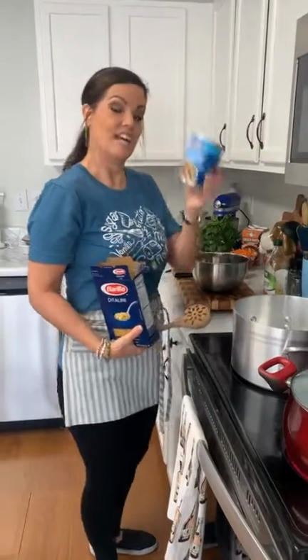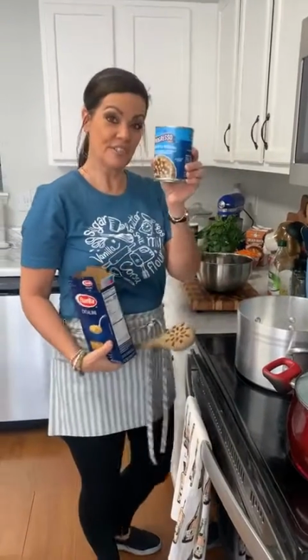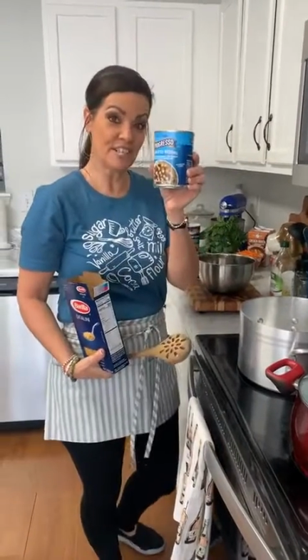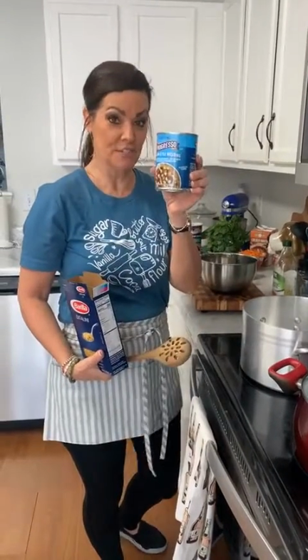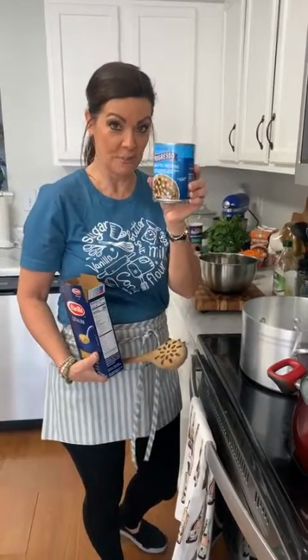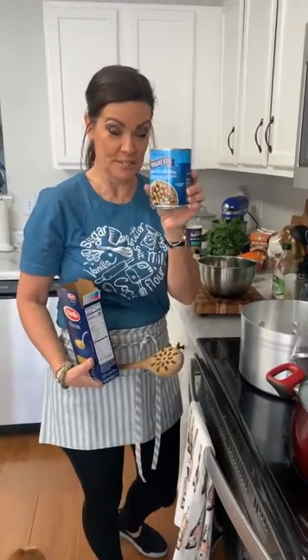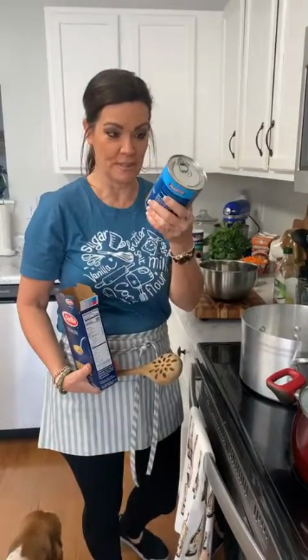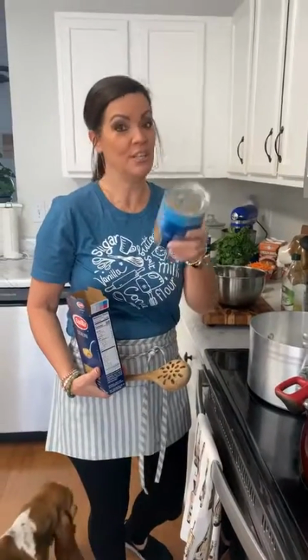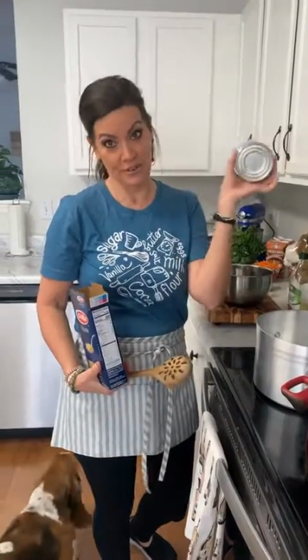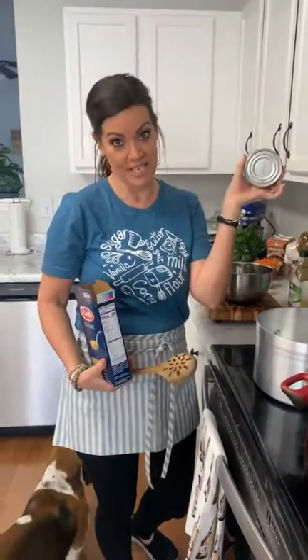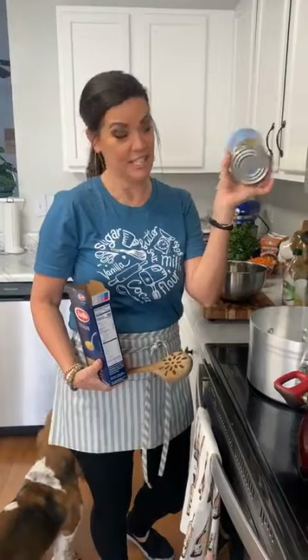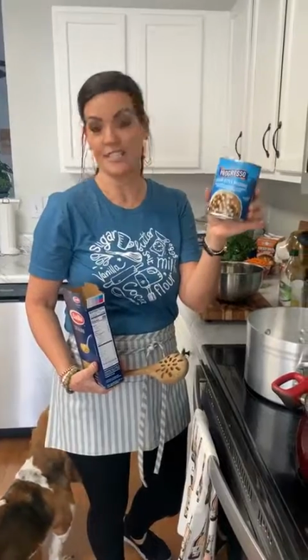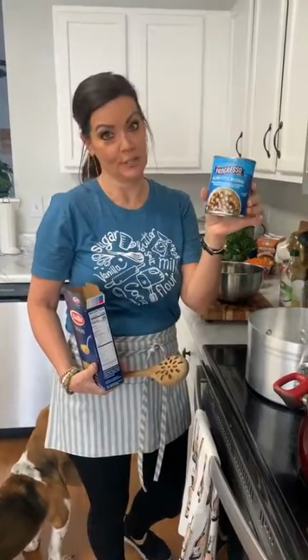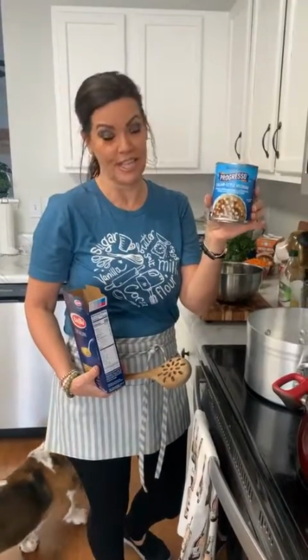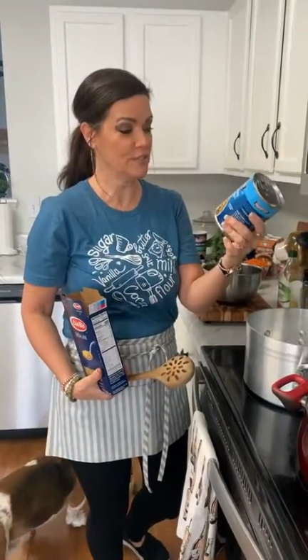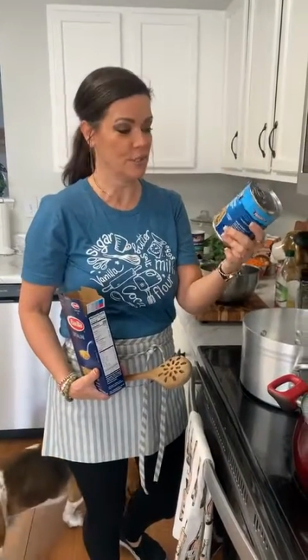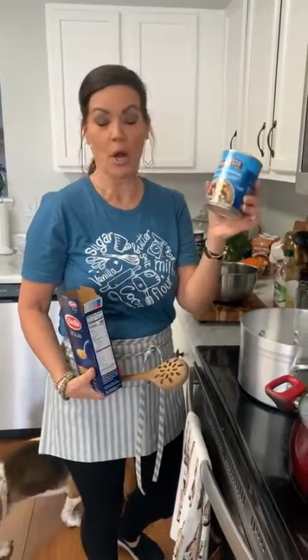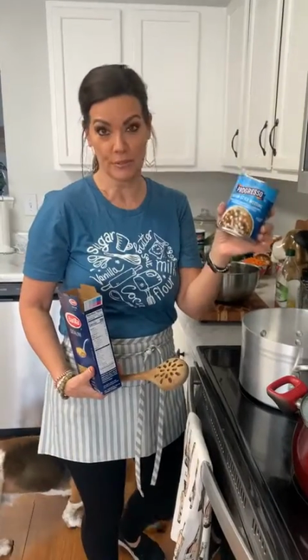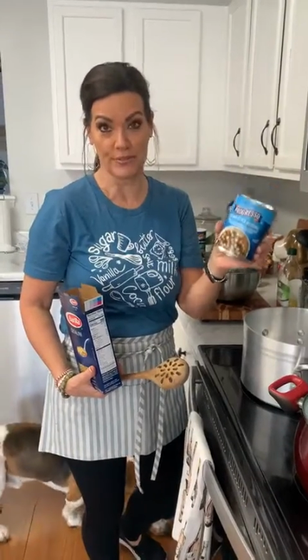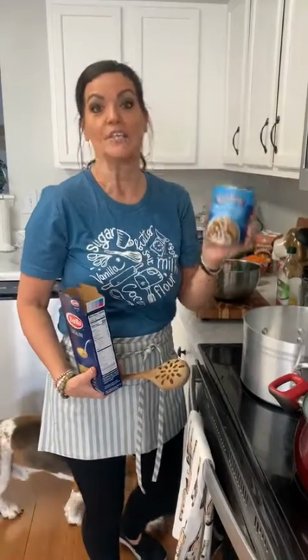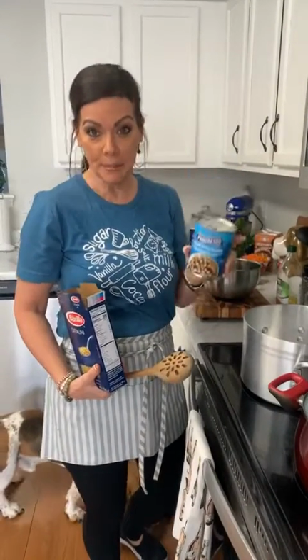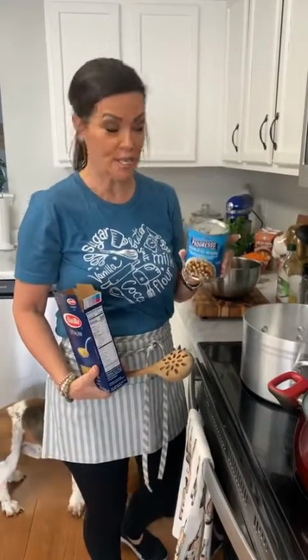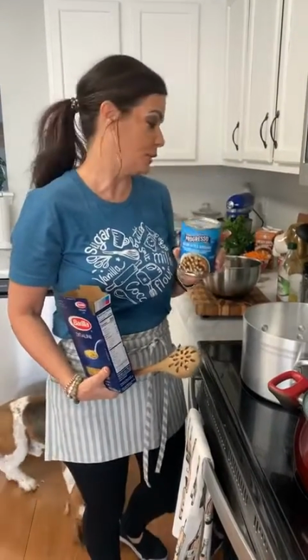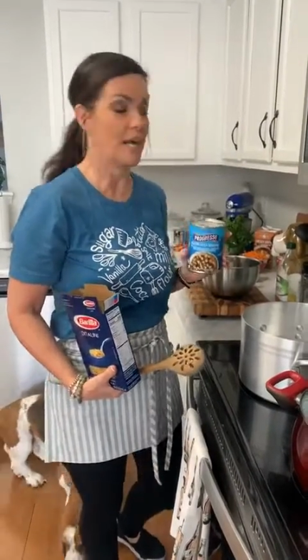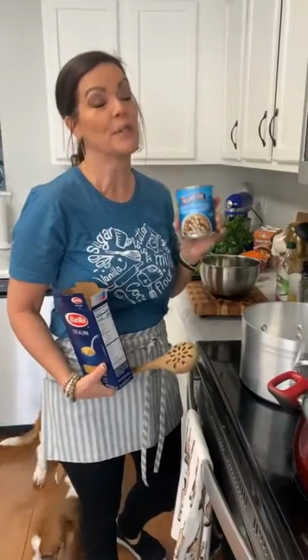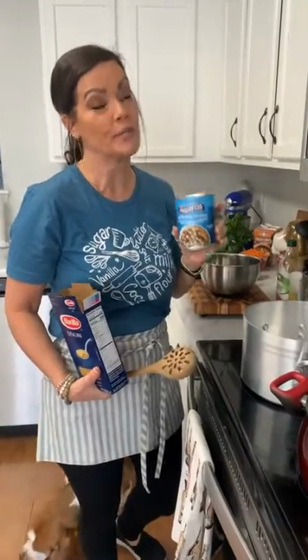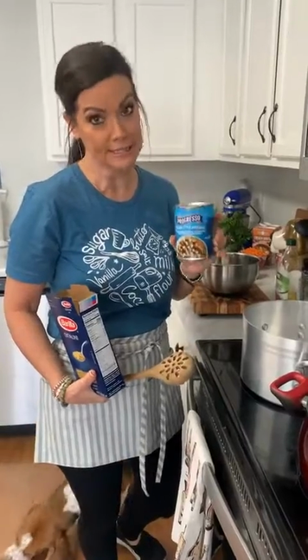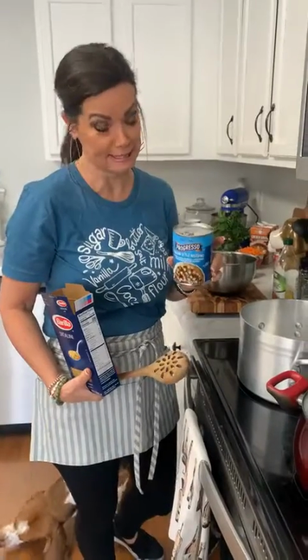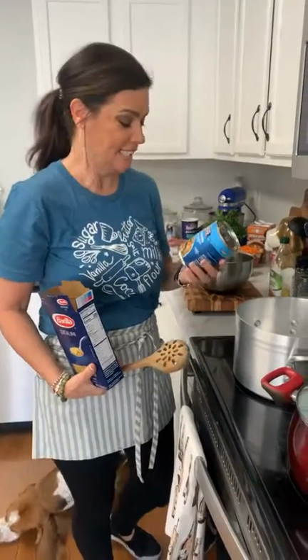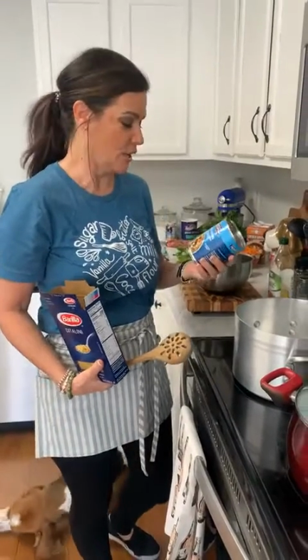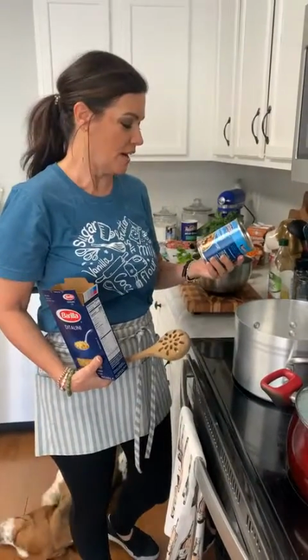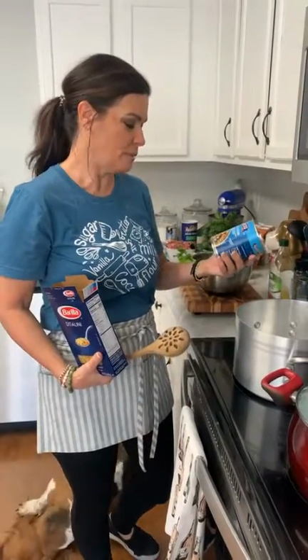If you're using this for Italian wedding soup, you need to throw this out — it's no good, it's full of sodium and preservatives. I'm here today to show you how to make the real deal.